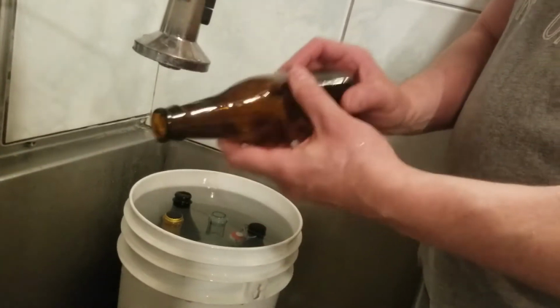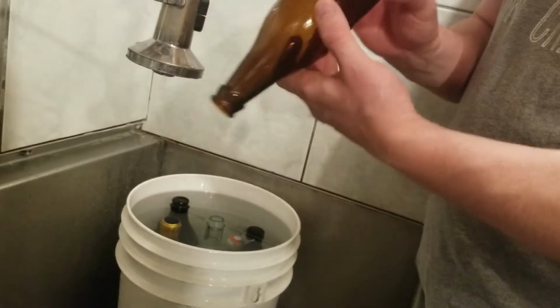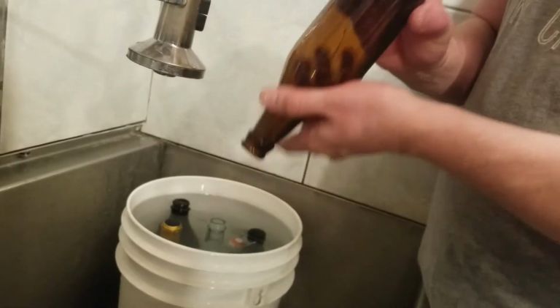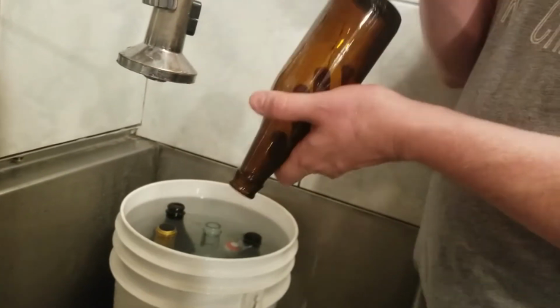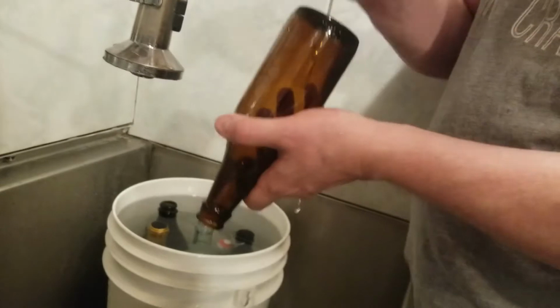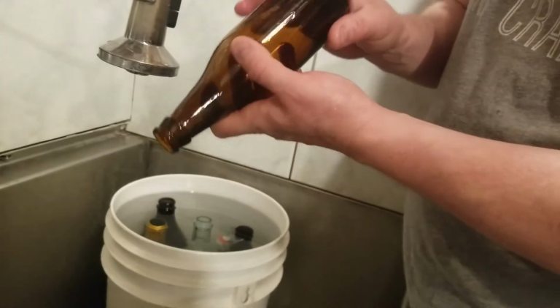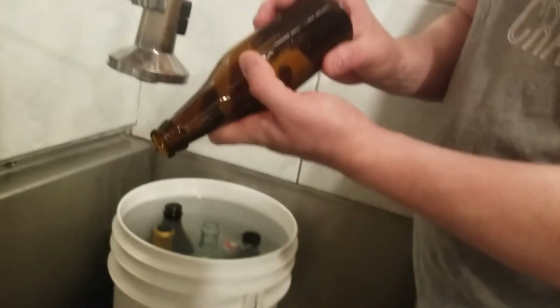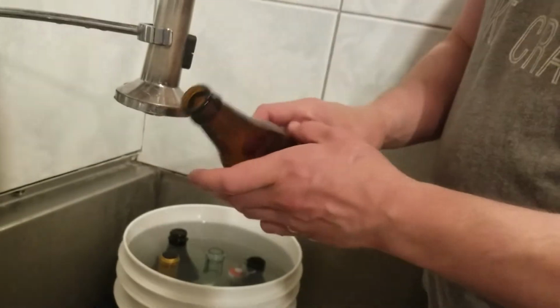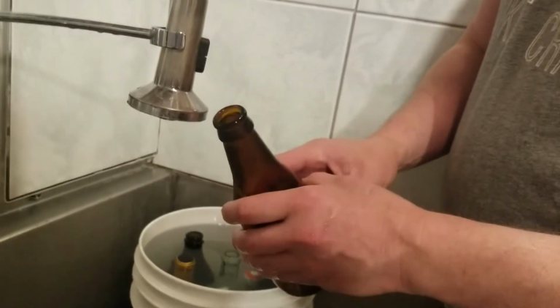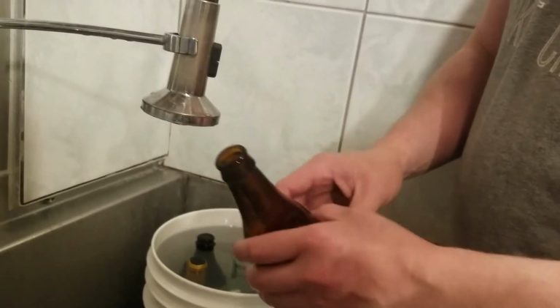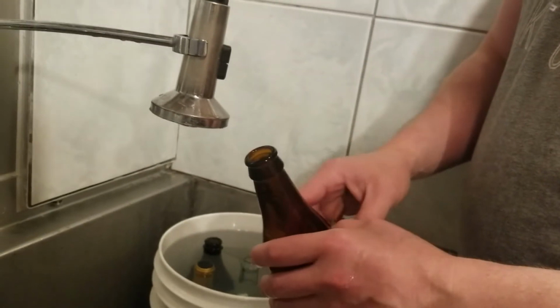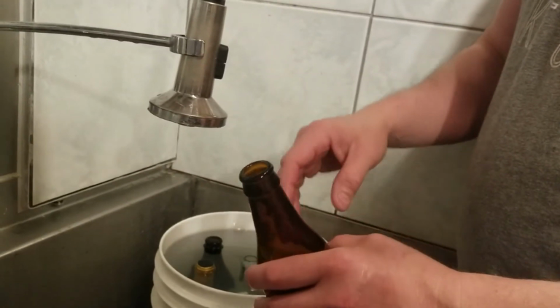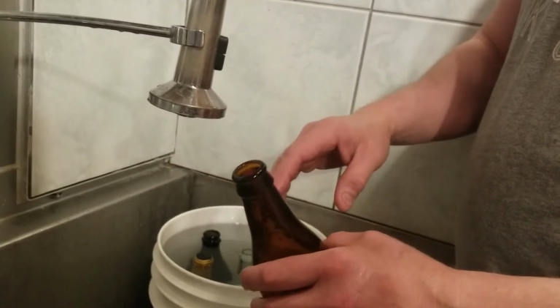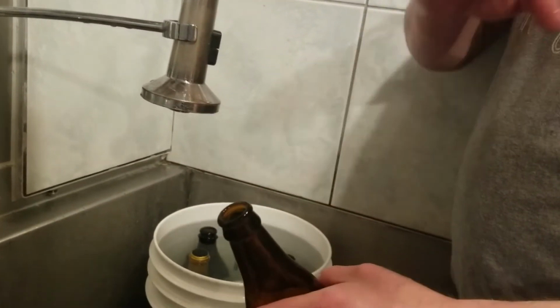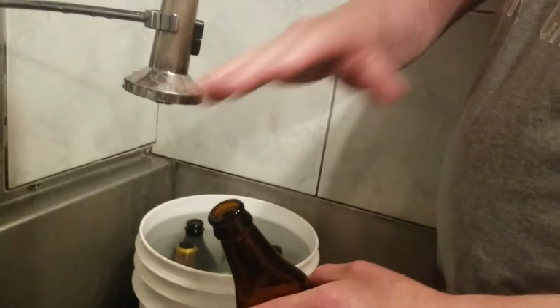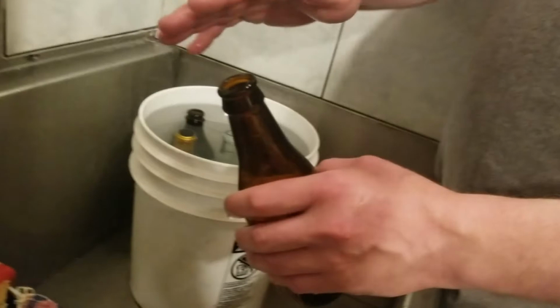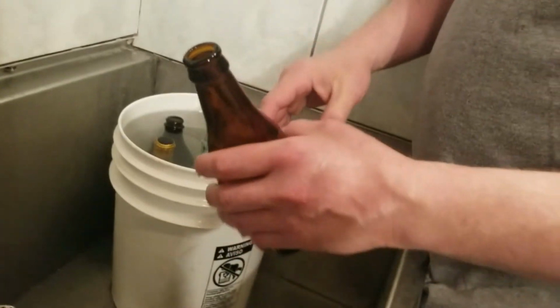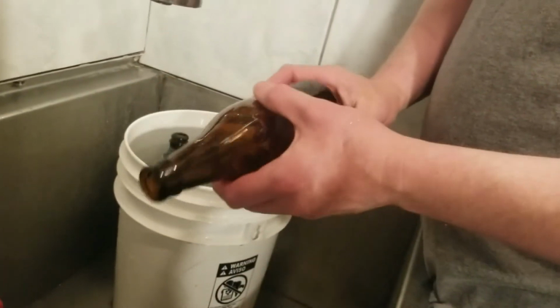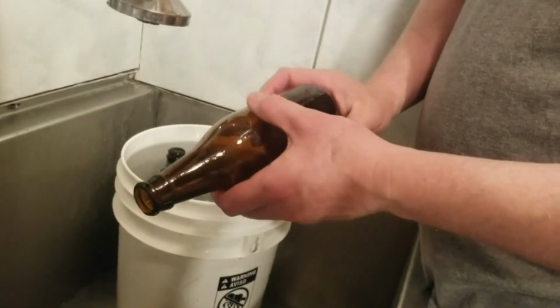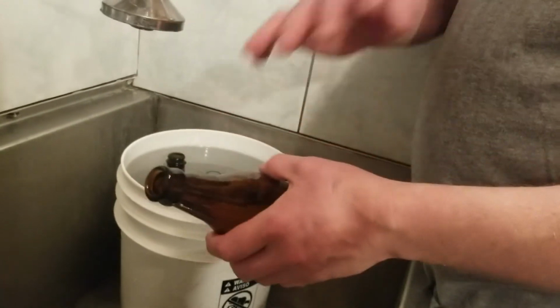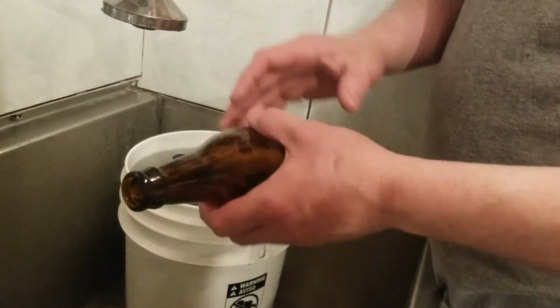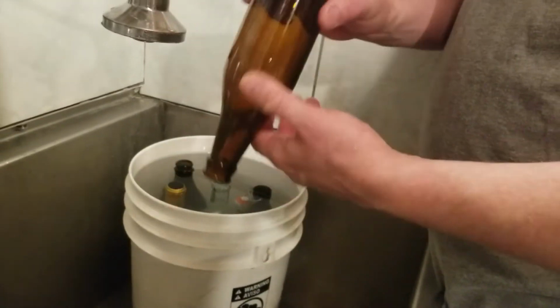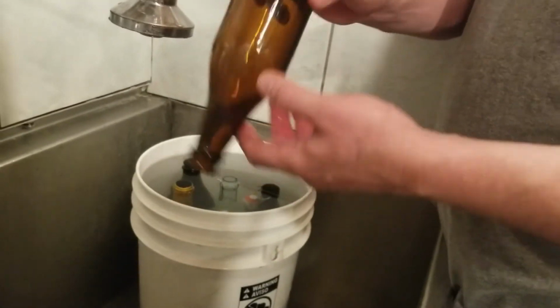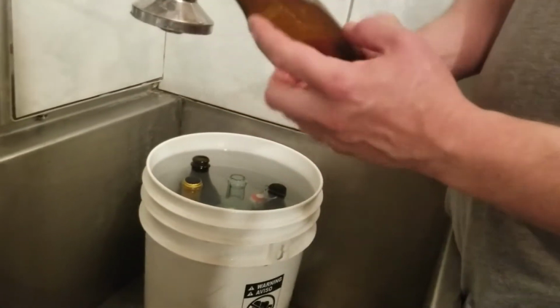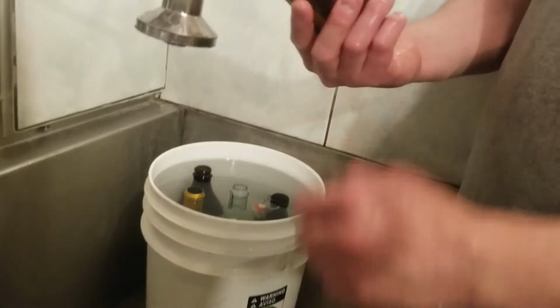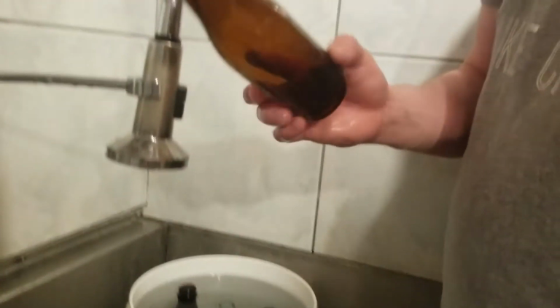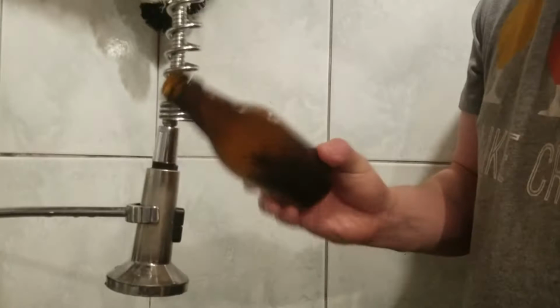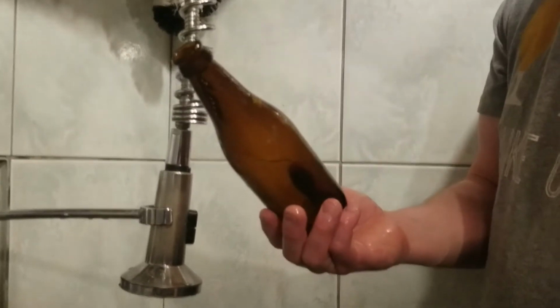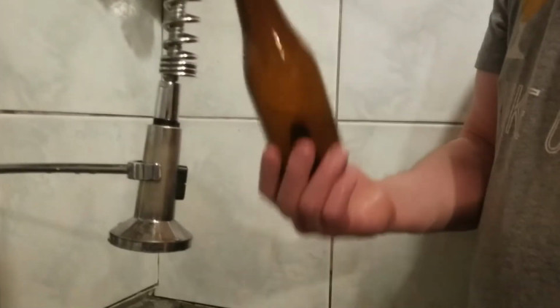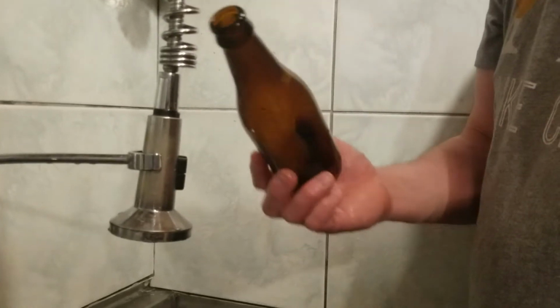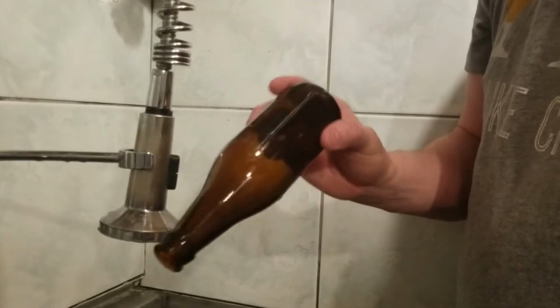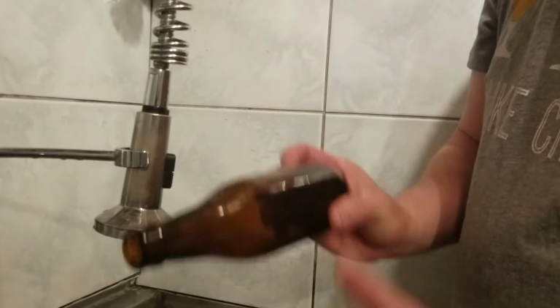The only thing I'll have to do after these are dried is fire them into a box or stack them in milk crates with just a loose sheet of foil over top to prevent dust from getting into them. That way, when I go to use them, all I need to do is sanitize and you're good to go.